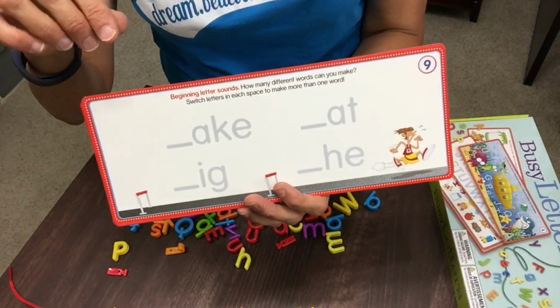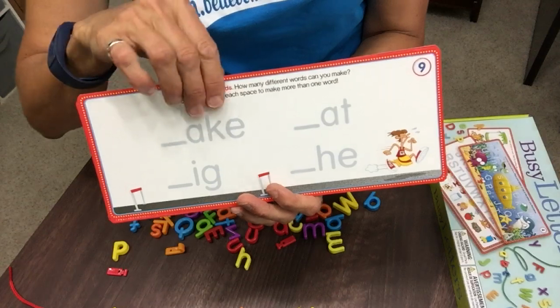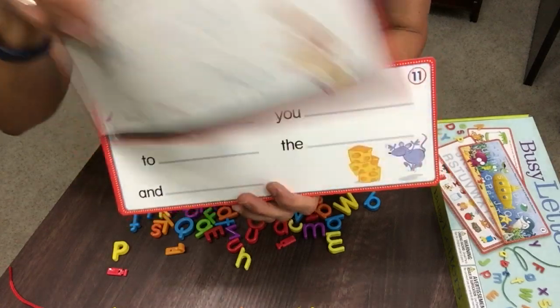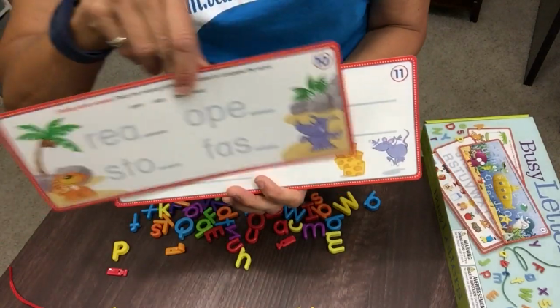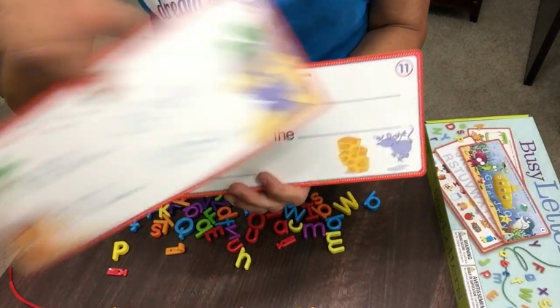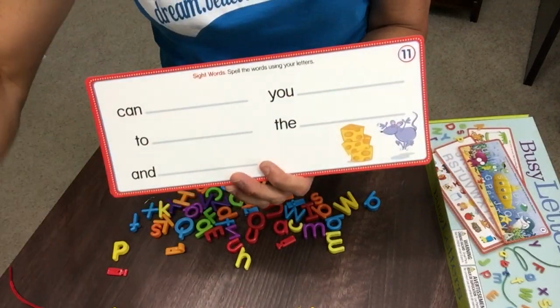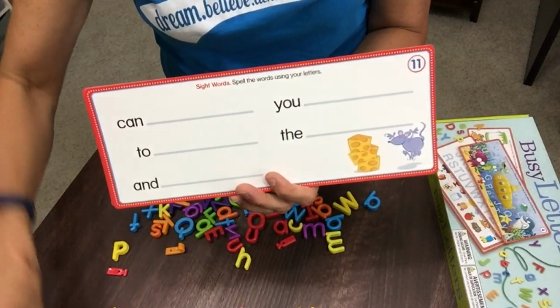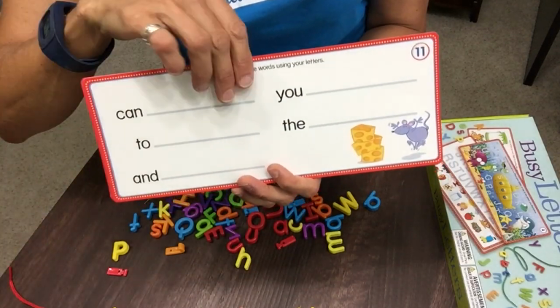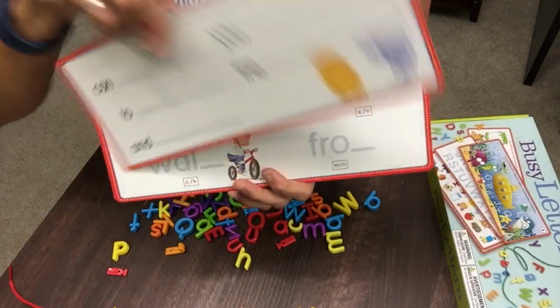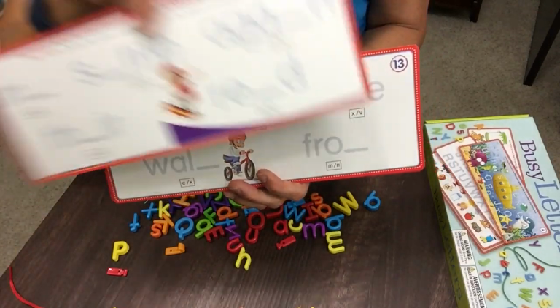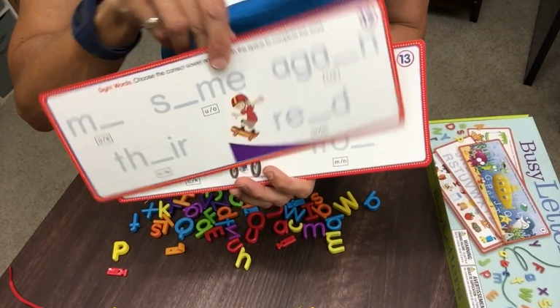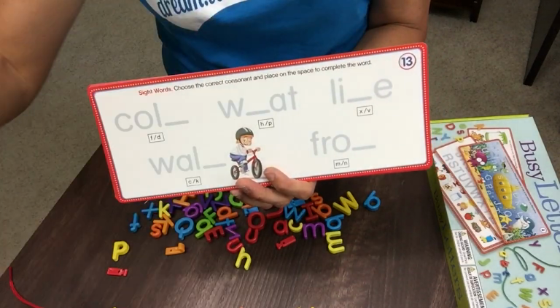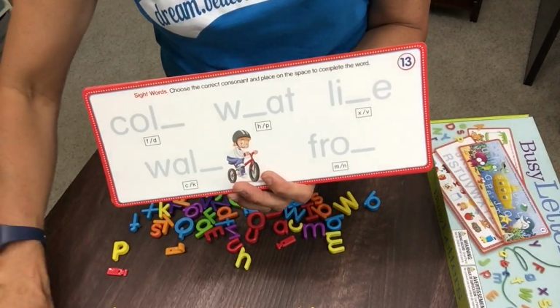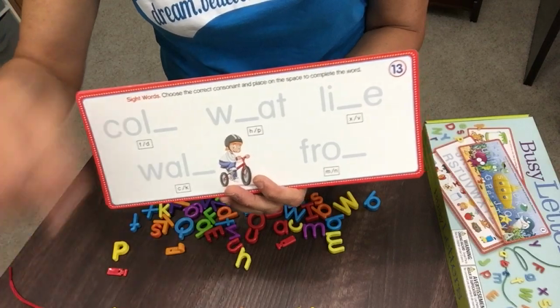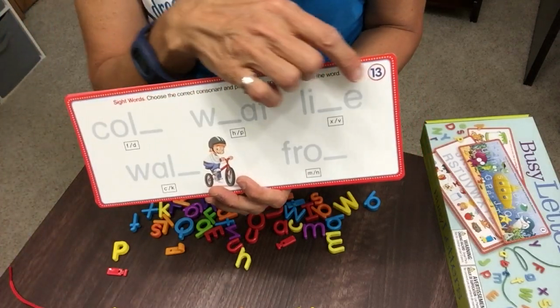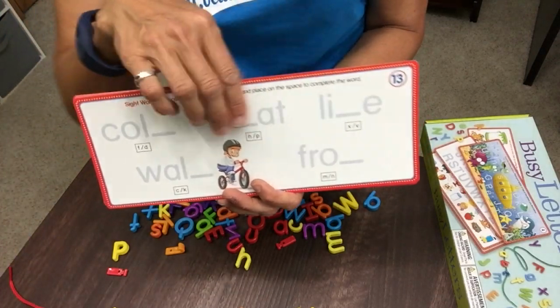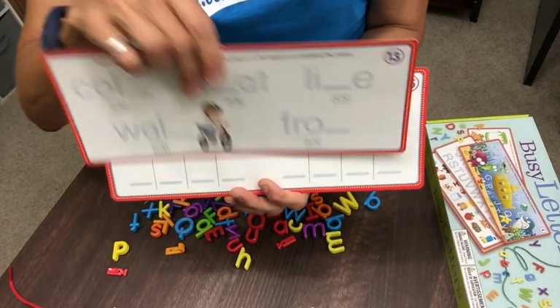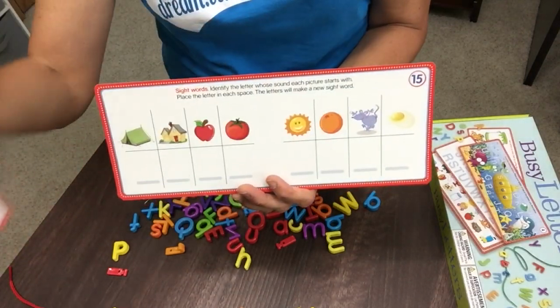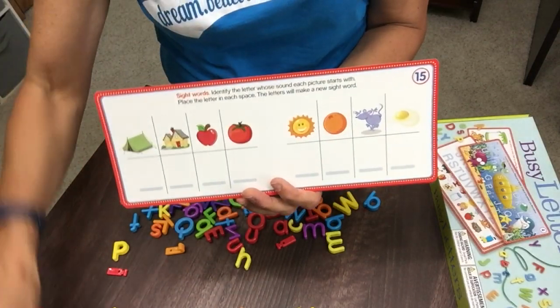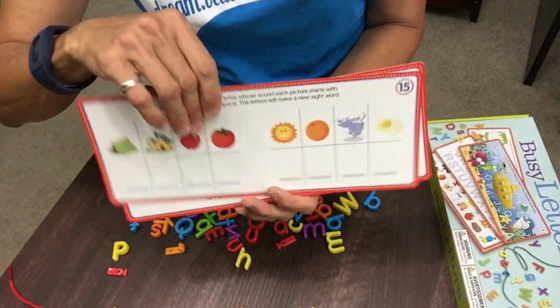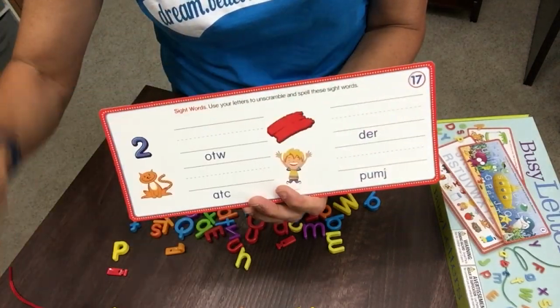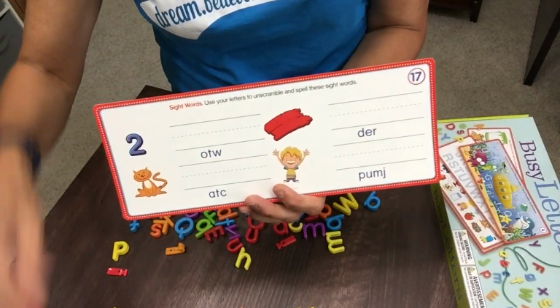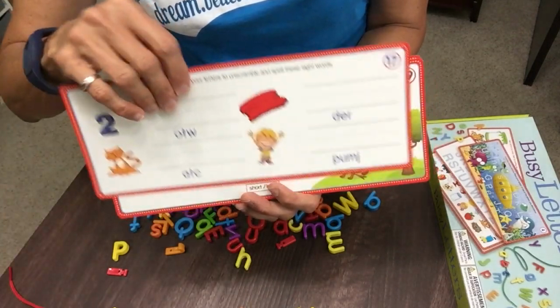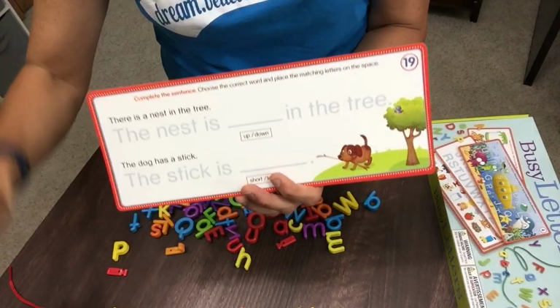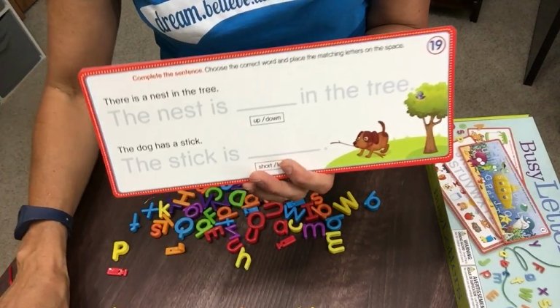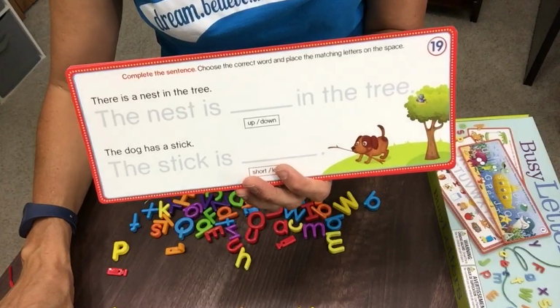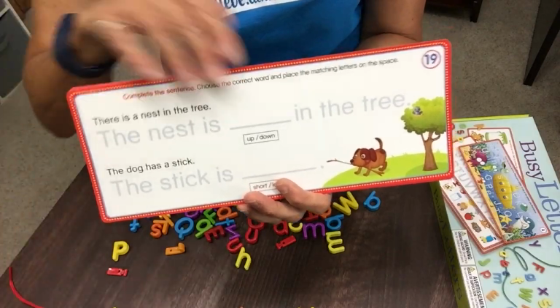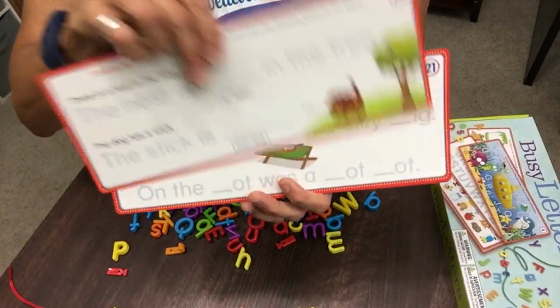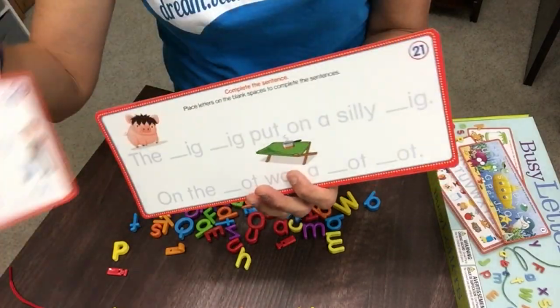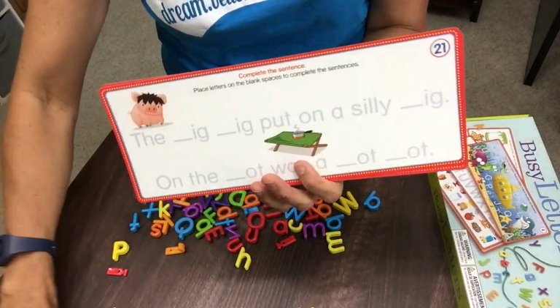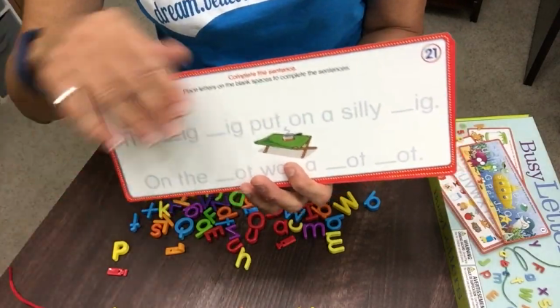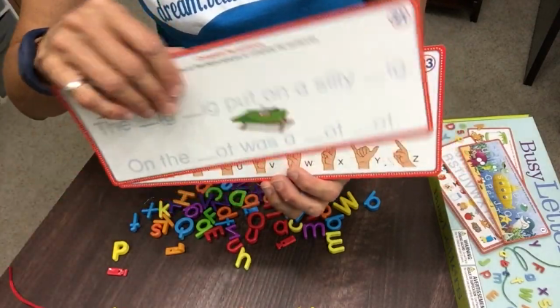Beginning letter sounds, moving into sight words. We have several cards on sight words that will get progressively harder as the number on the card increases. Then we move into completing the sentence — we have a couple cards on sentence completion.